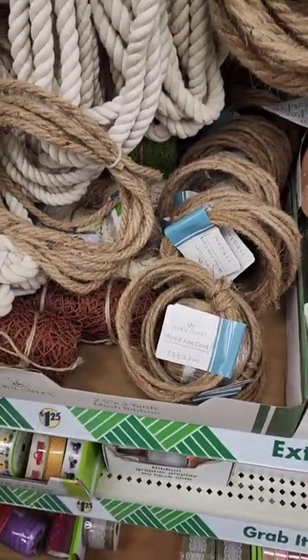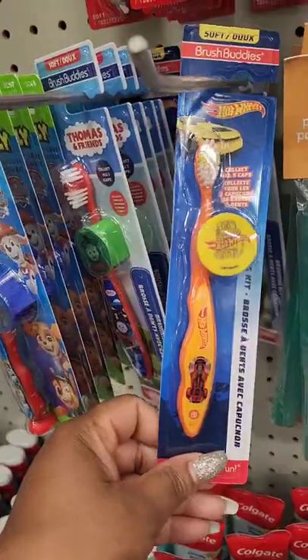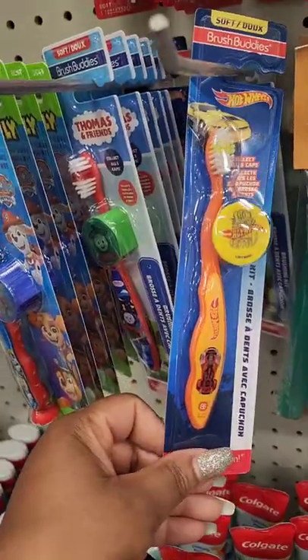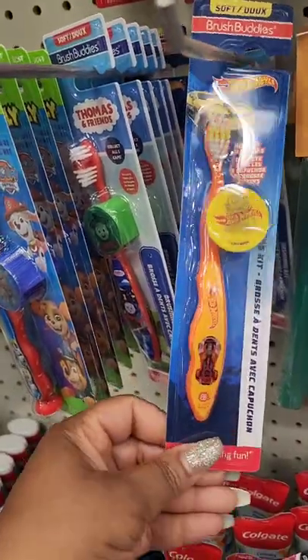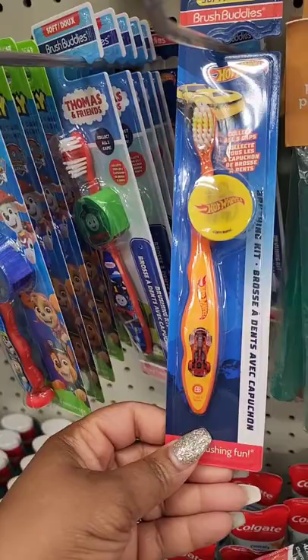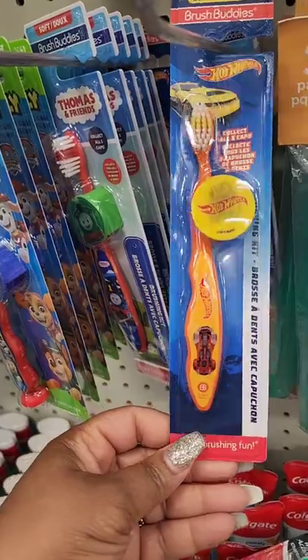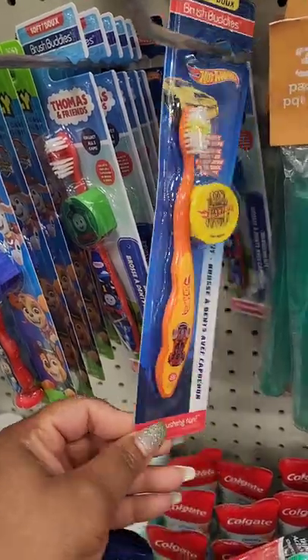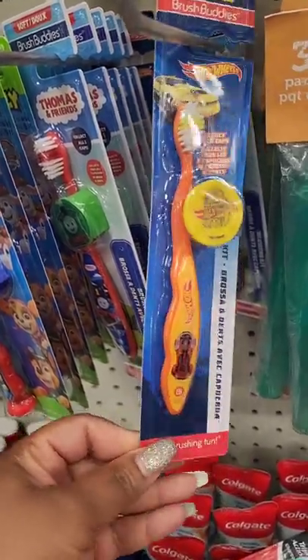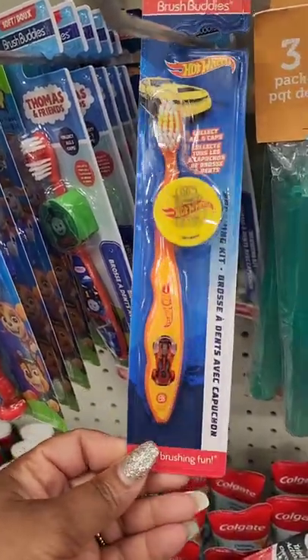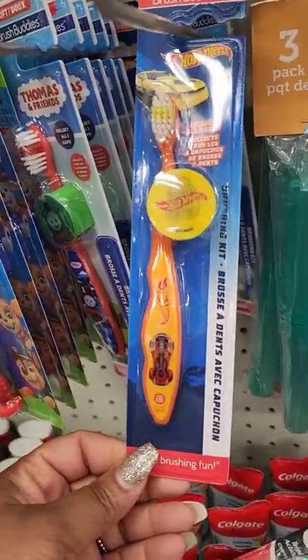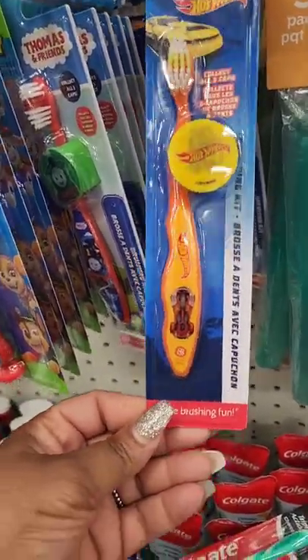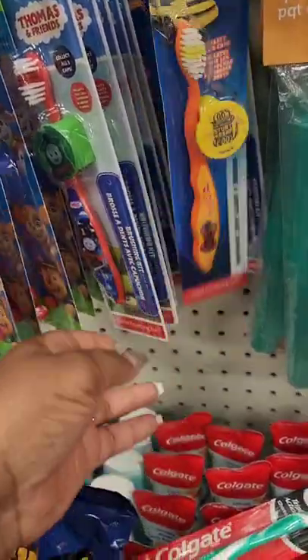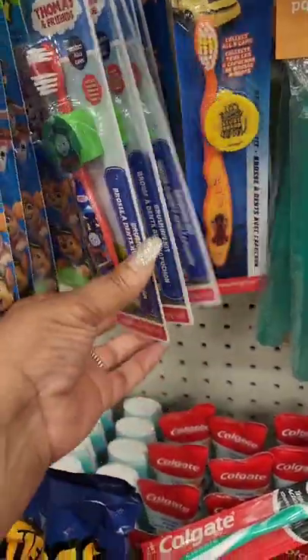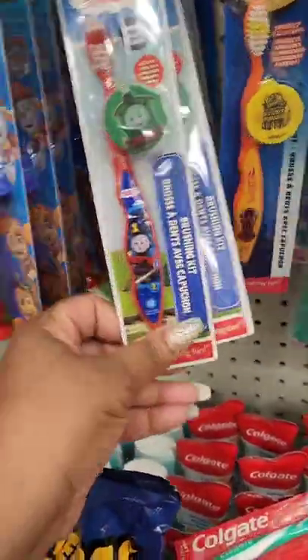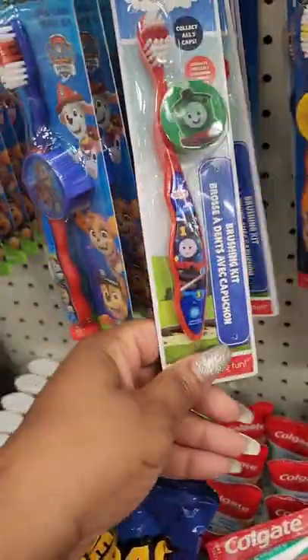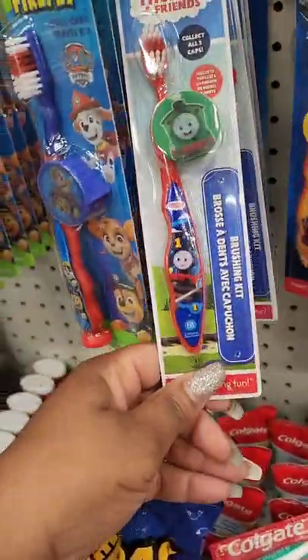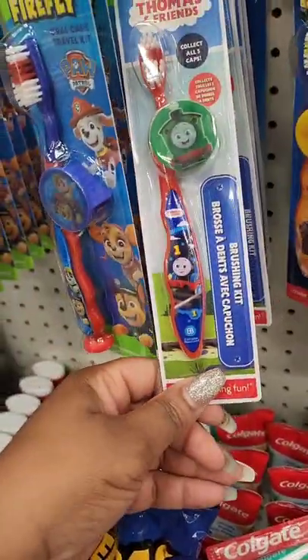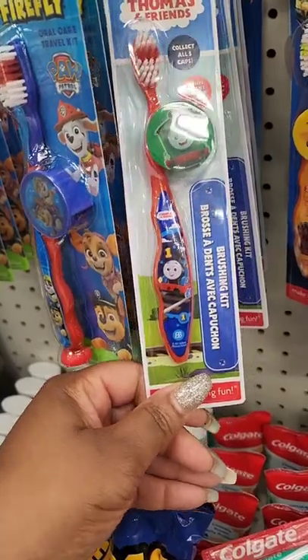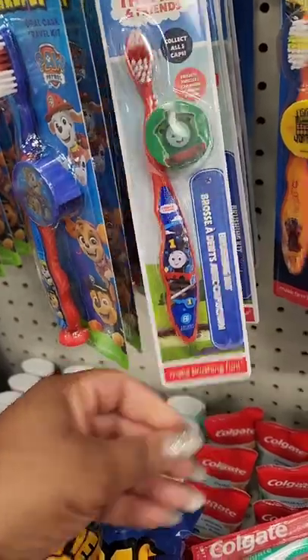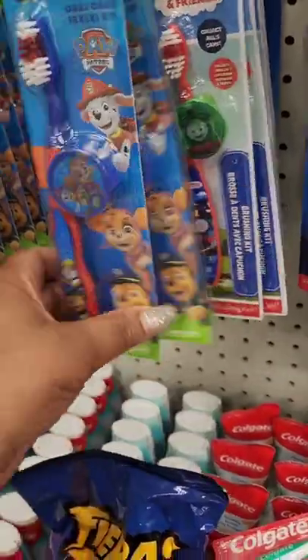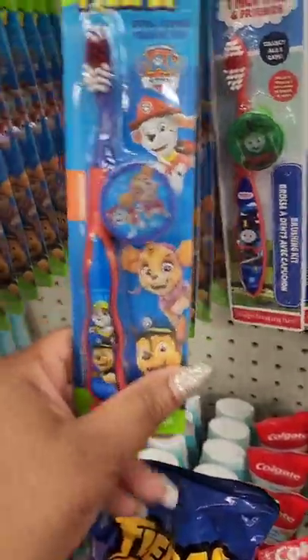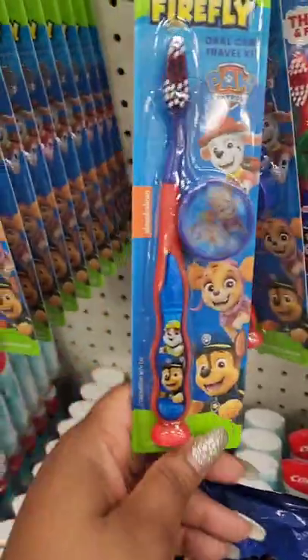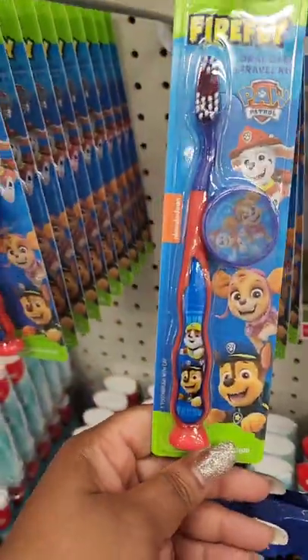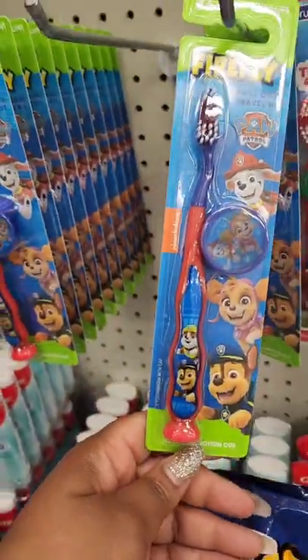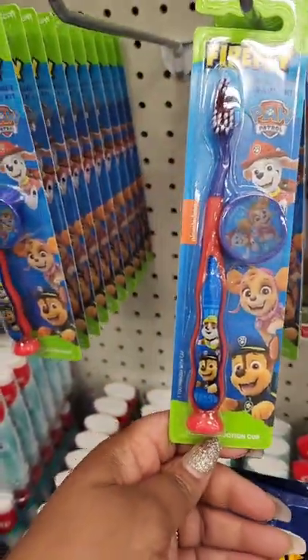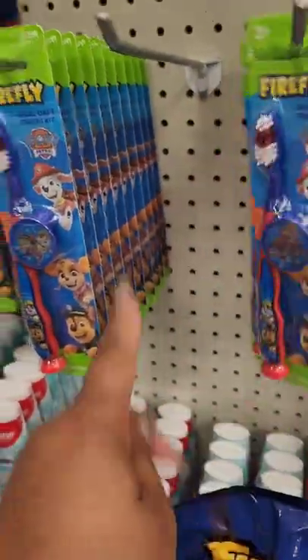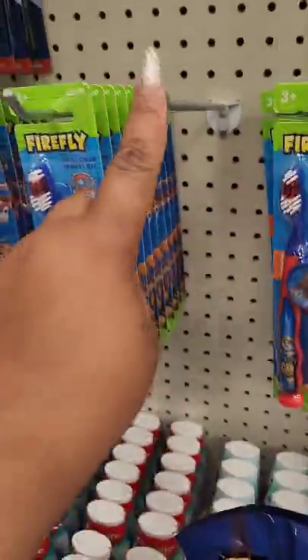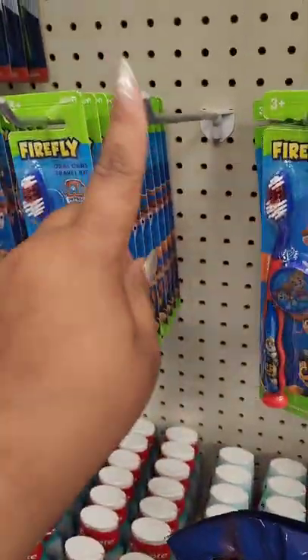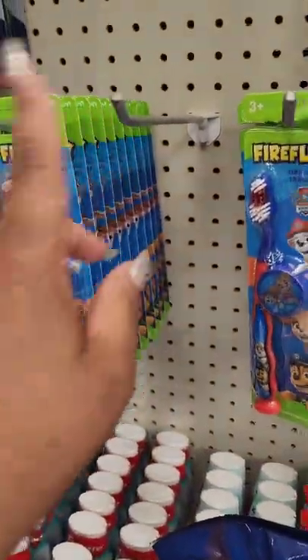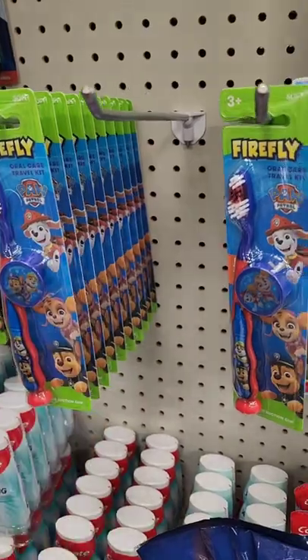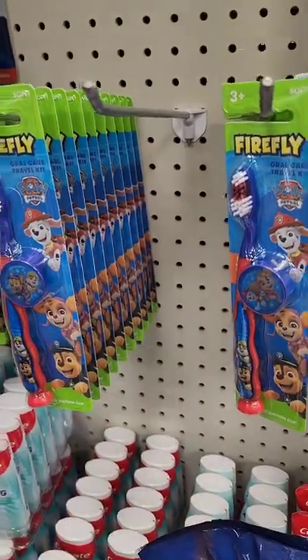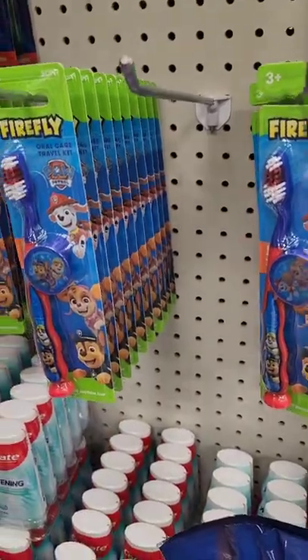They brought back the Brush Buddy toothbrushes — they have the Hot Wheels one, Thomas and Friends, and Paw Patrol. Maybe they had another one here that's empty.